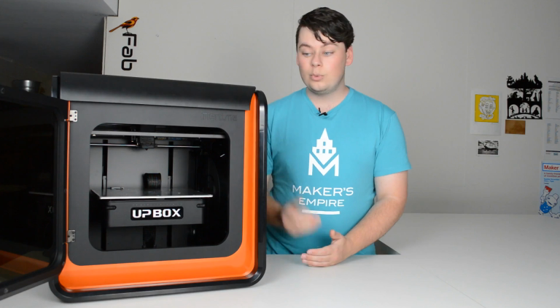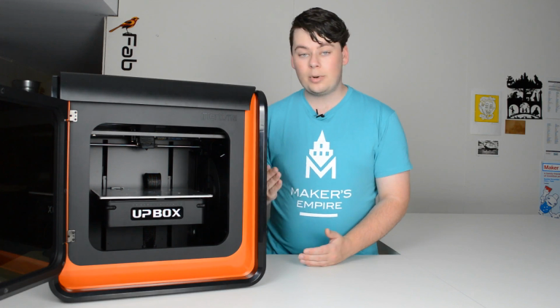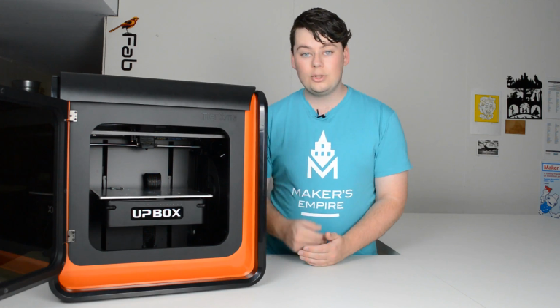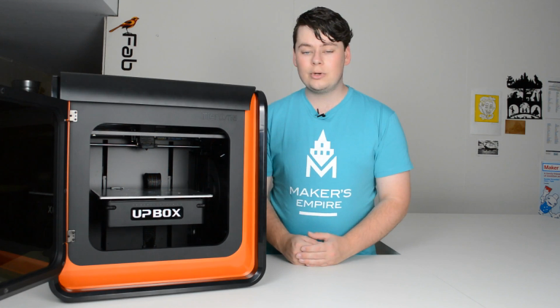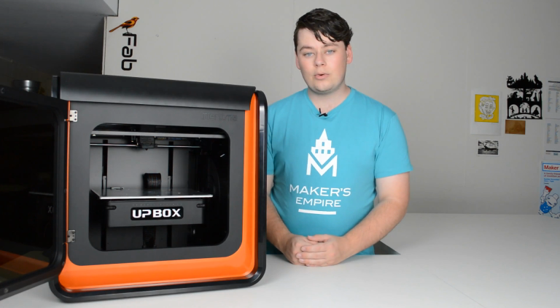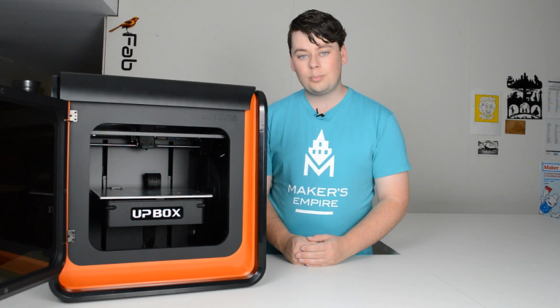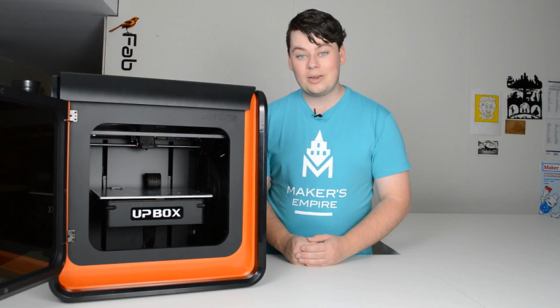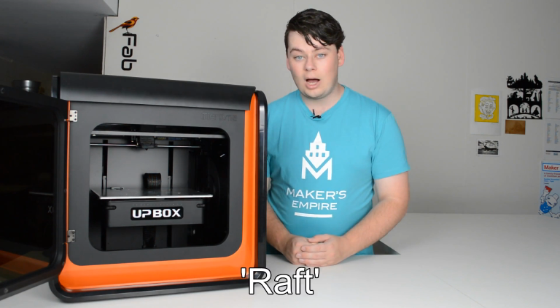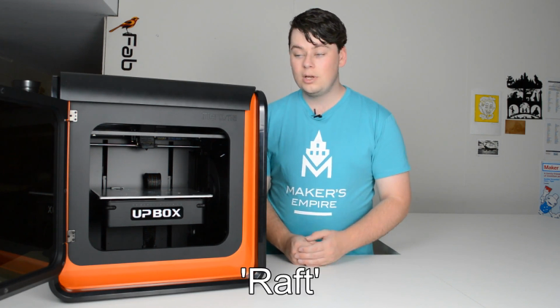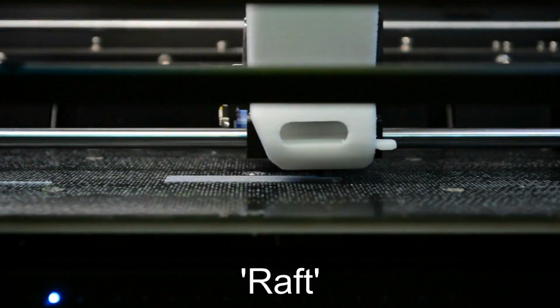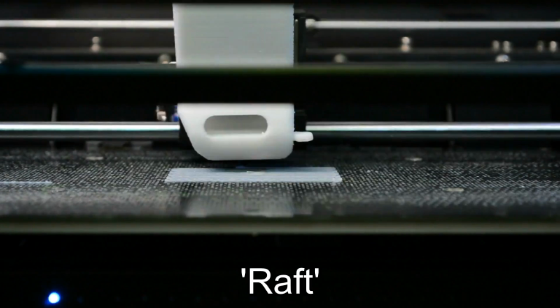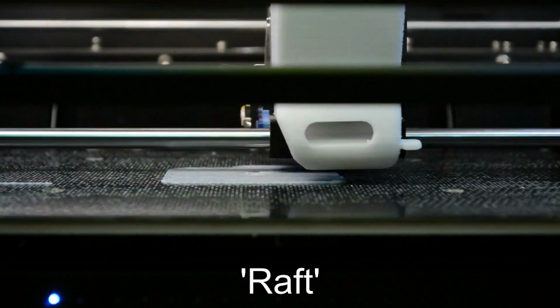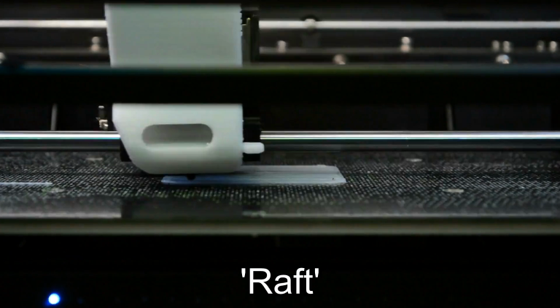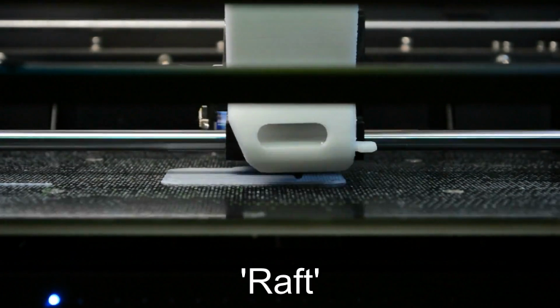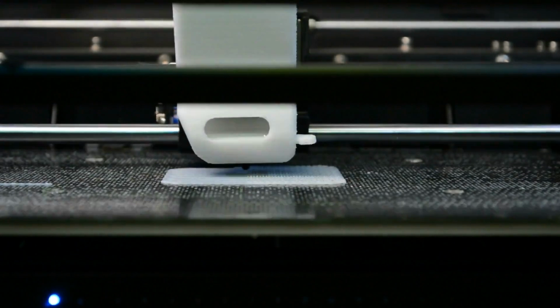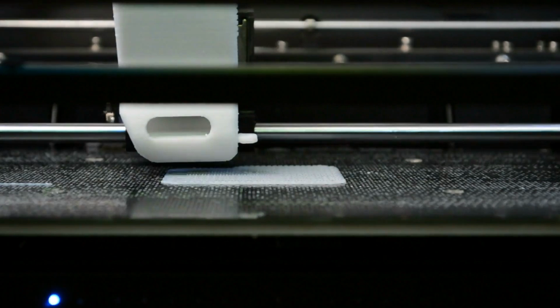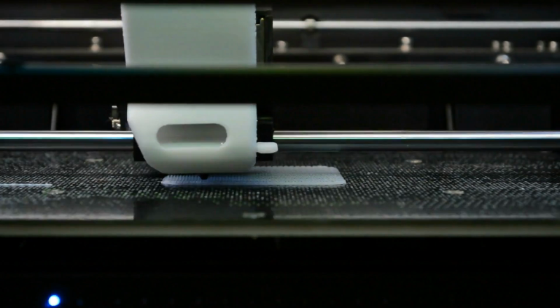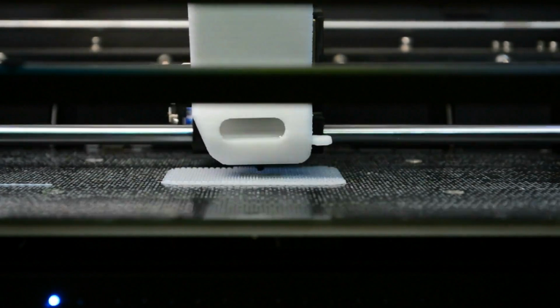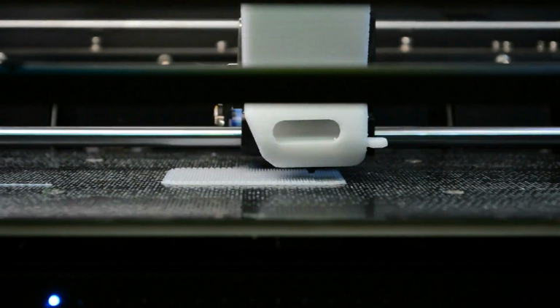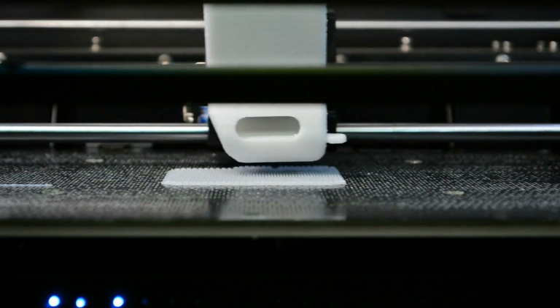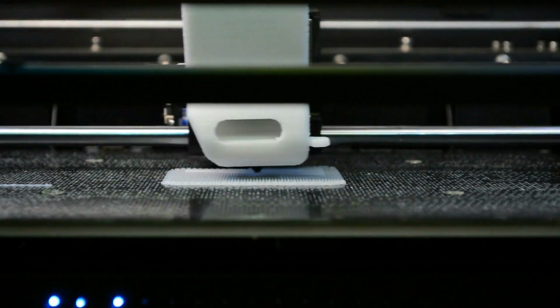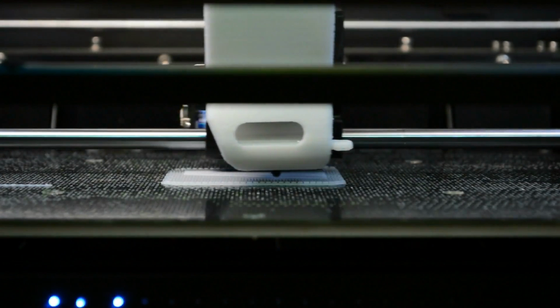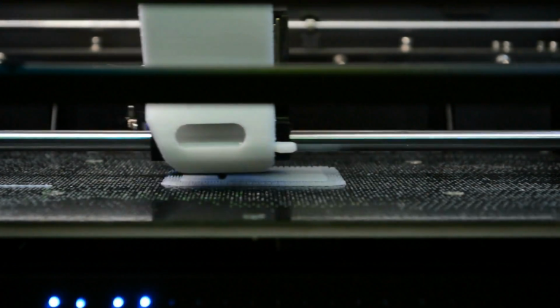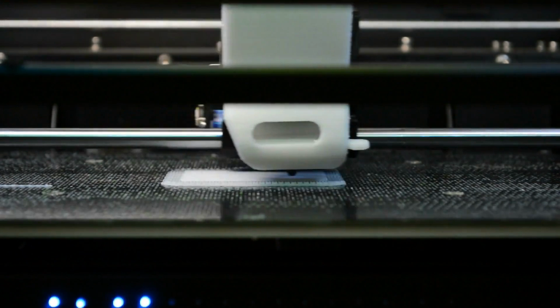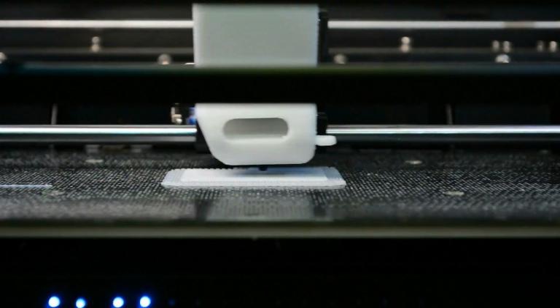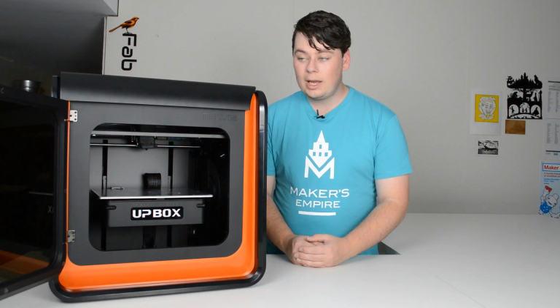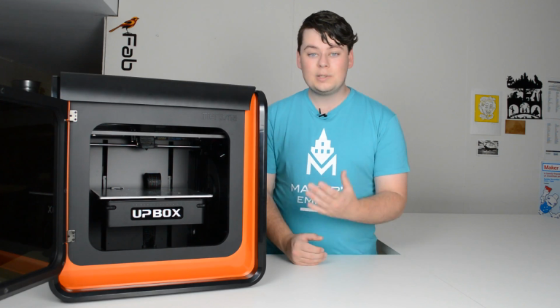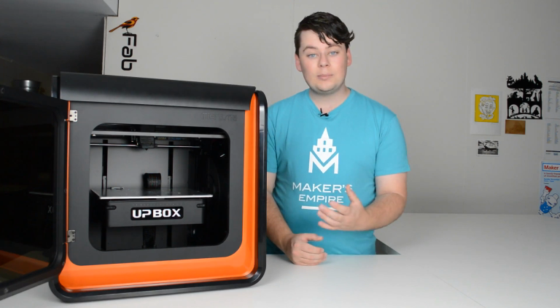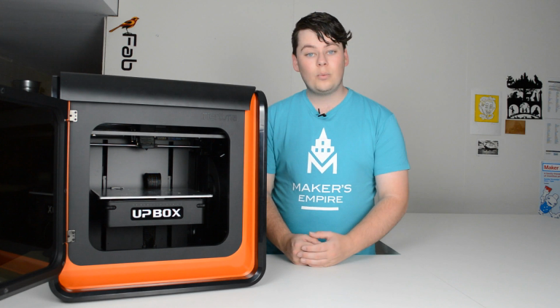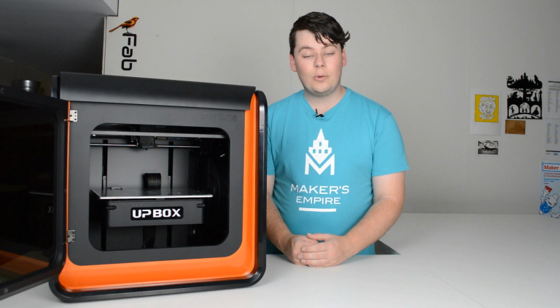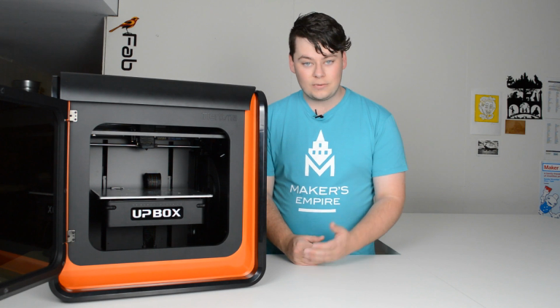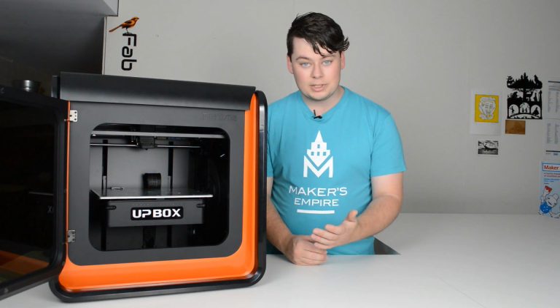With this printer, you can choose whether or not to print with a raft. A raft is a temporary base on which your 3D printed object sits on top of. These are created automatically by the software and you'll need to break them off once your object is finished printing.